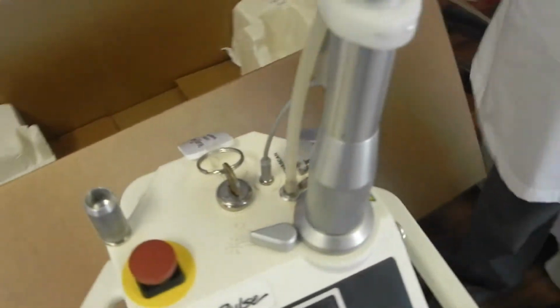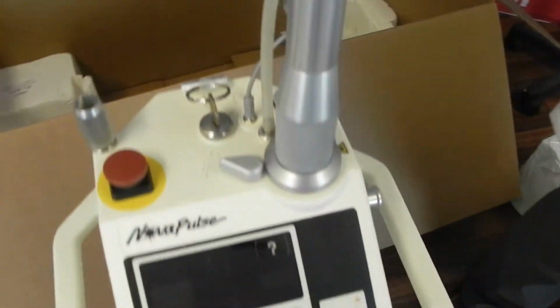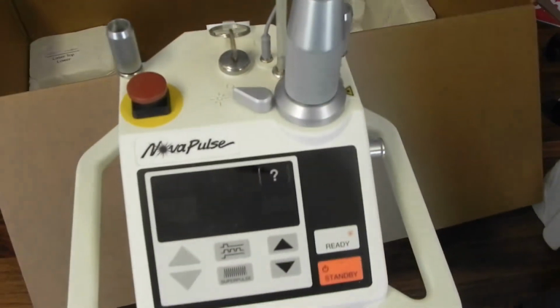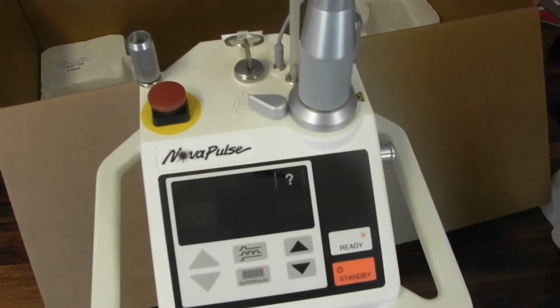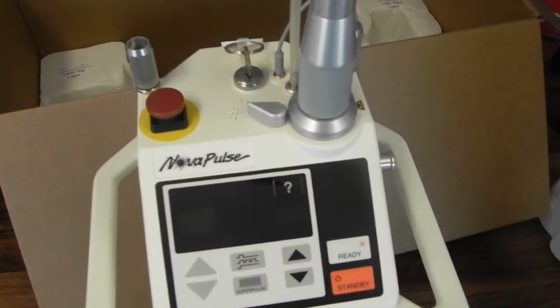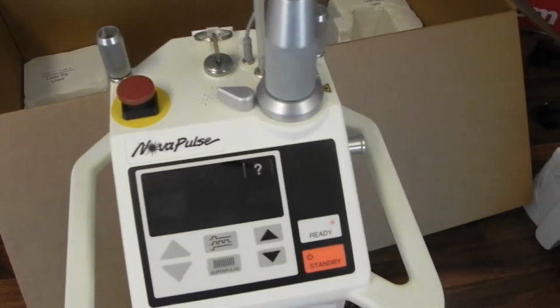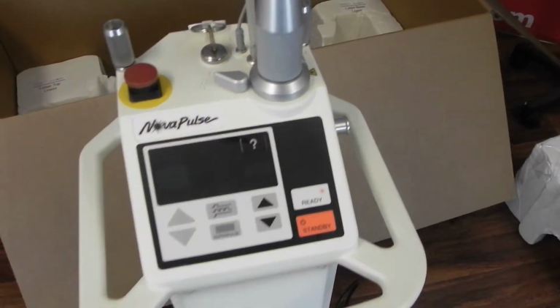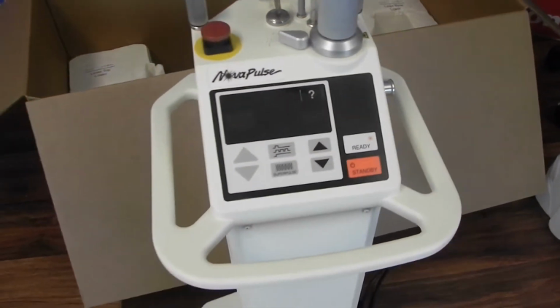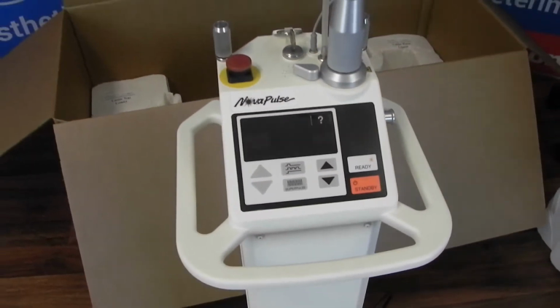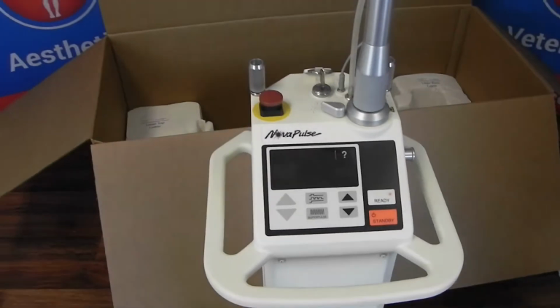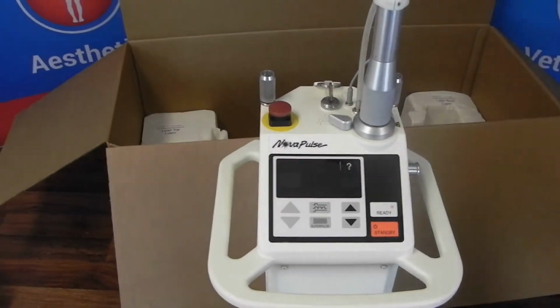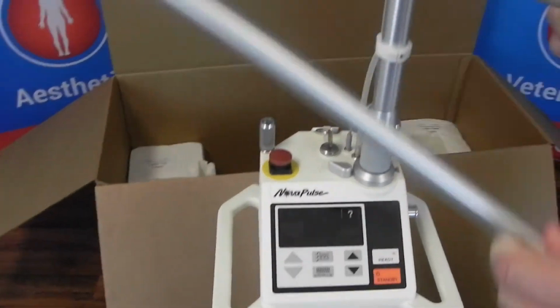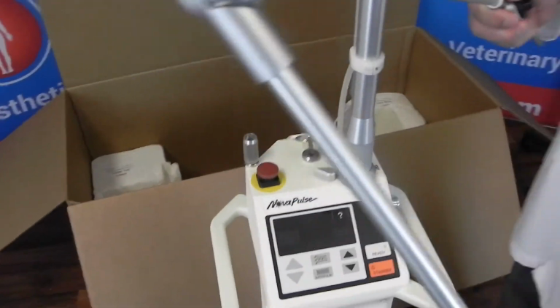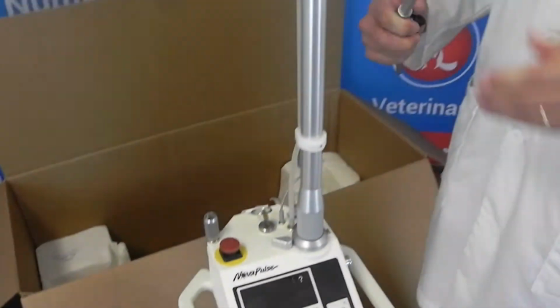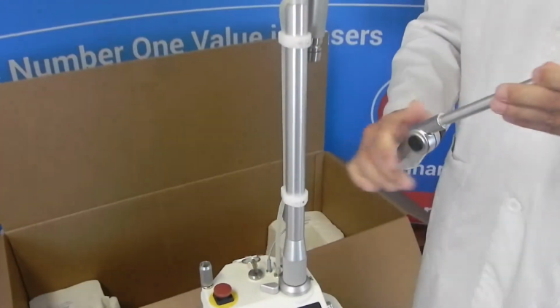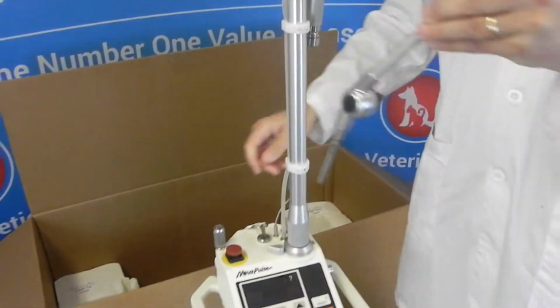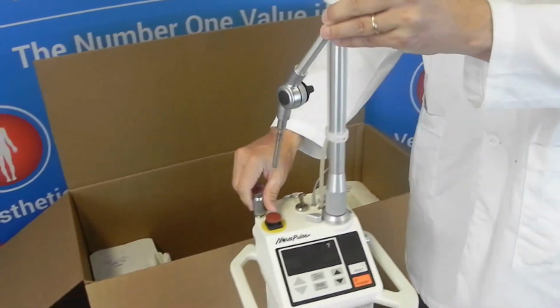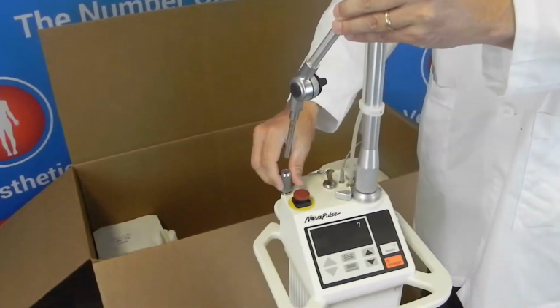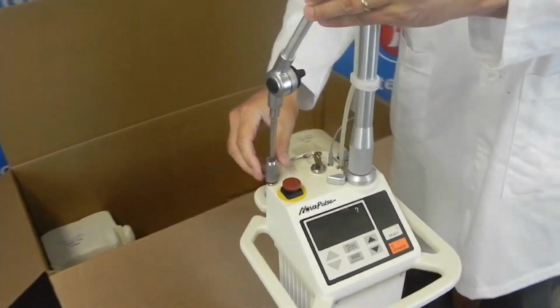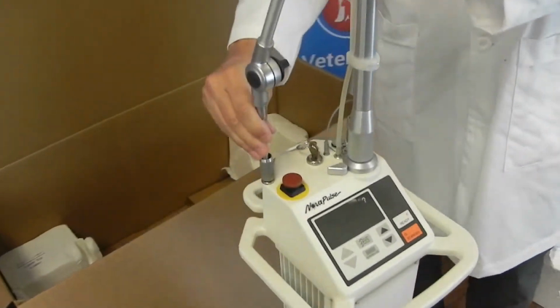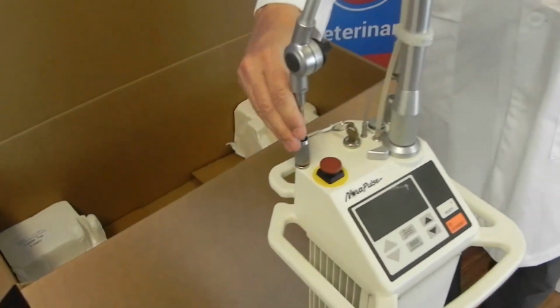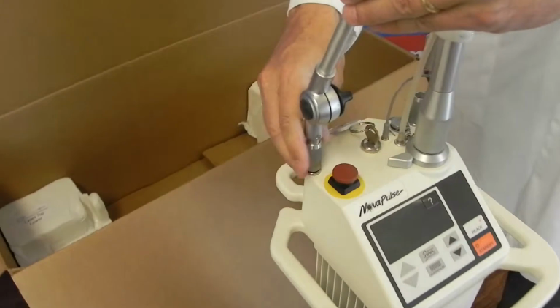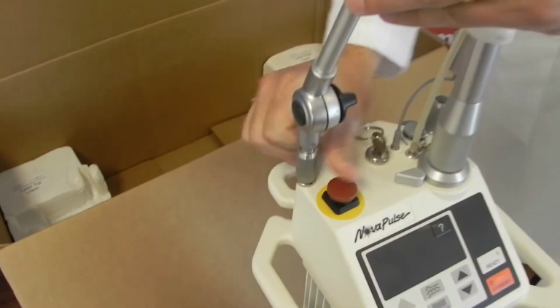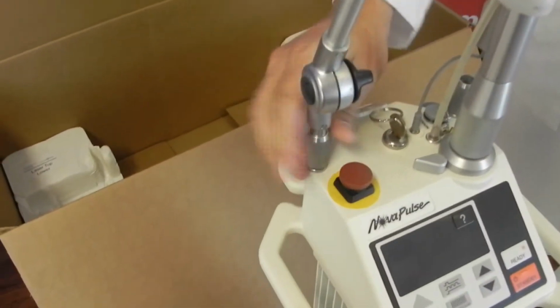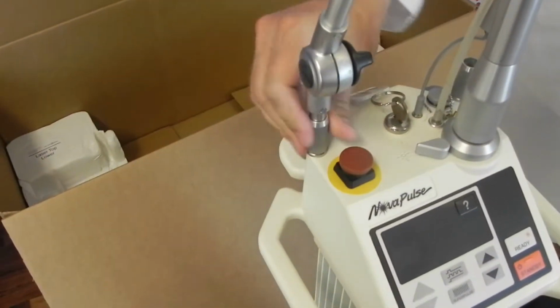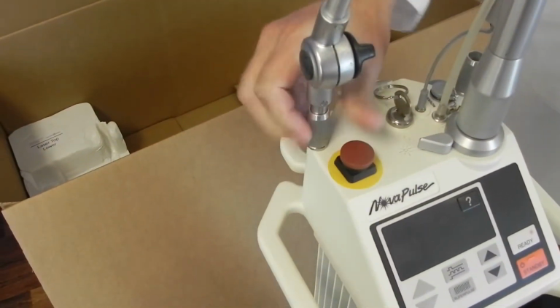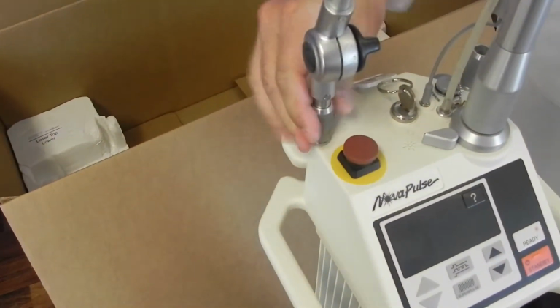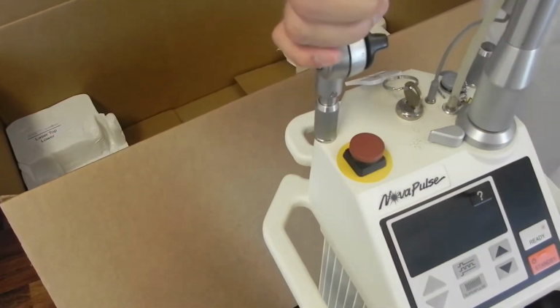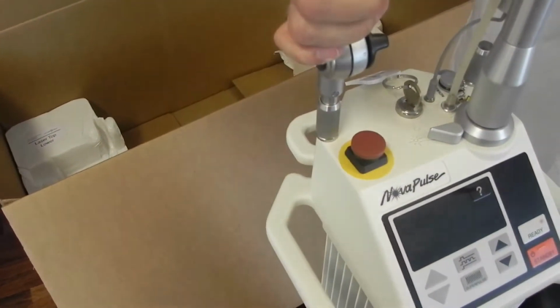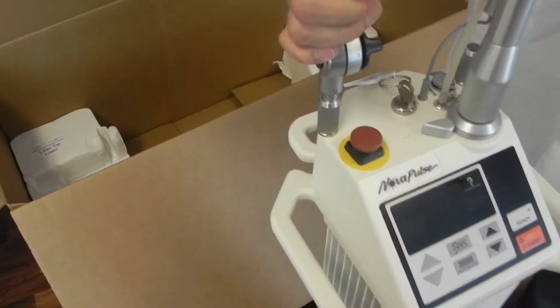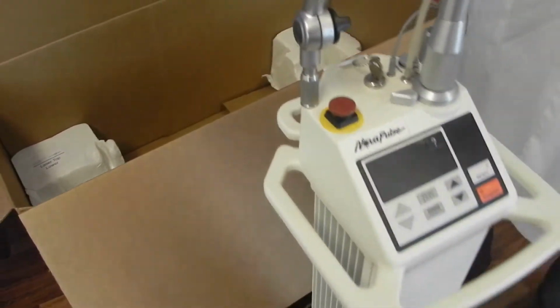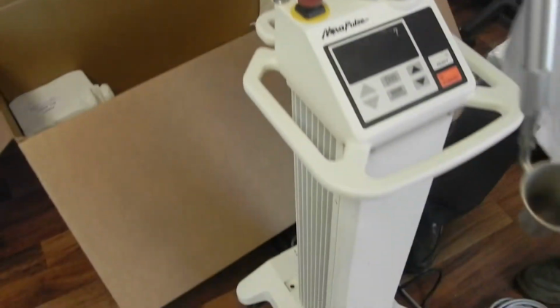You can also install the fiber support arm. Just loosen this, slide it into the slot, and tighten that back up. You can position that however you want.